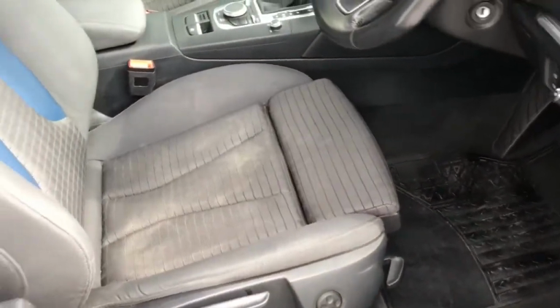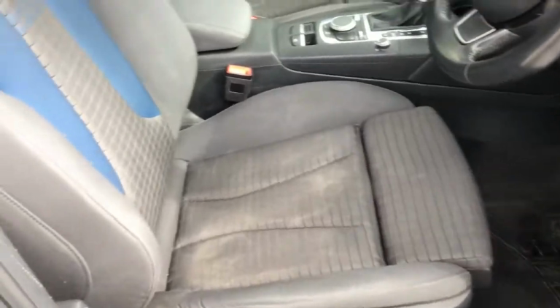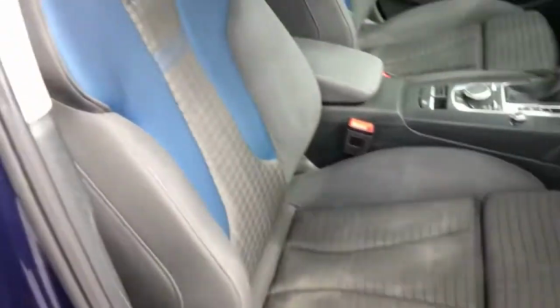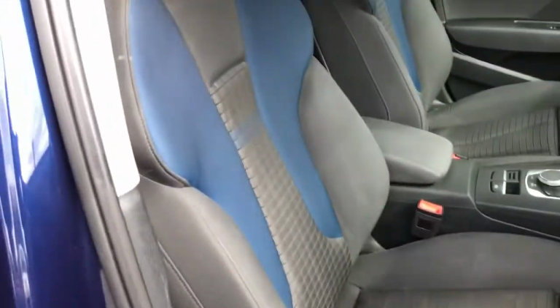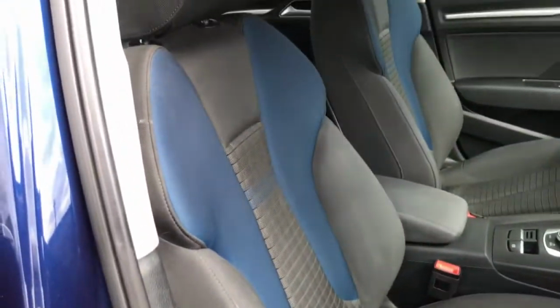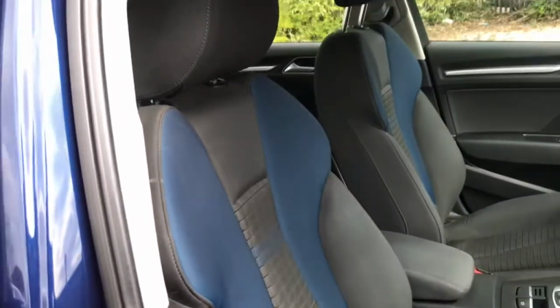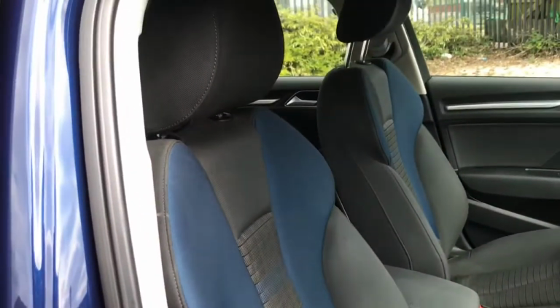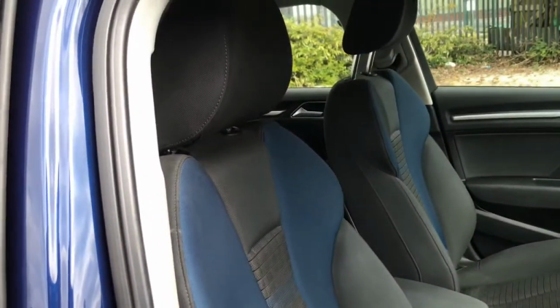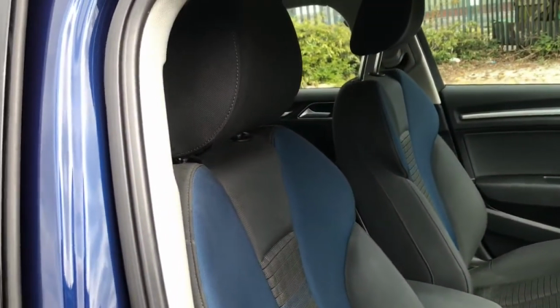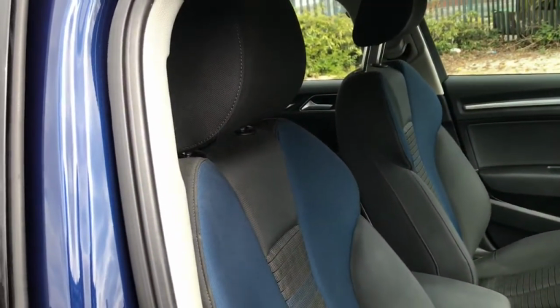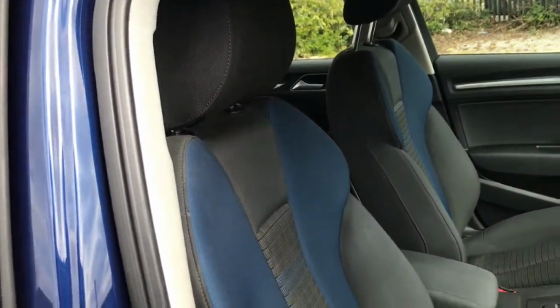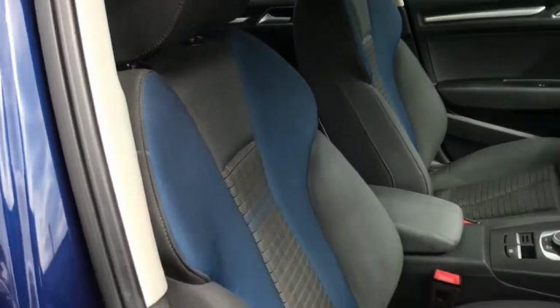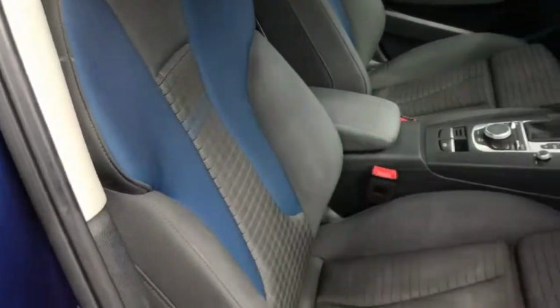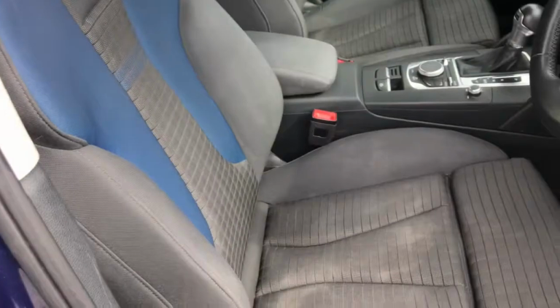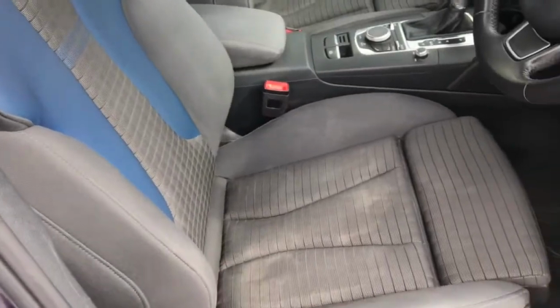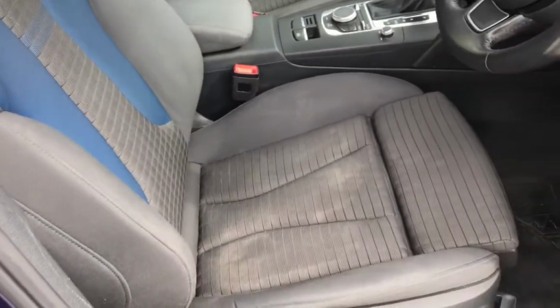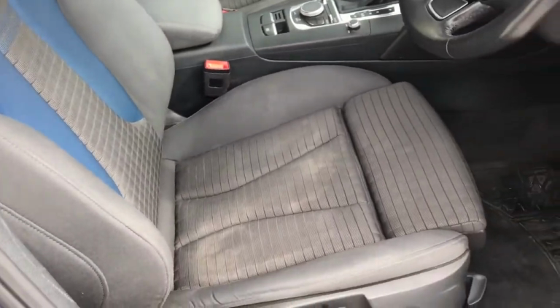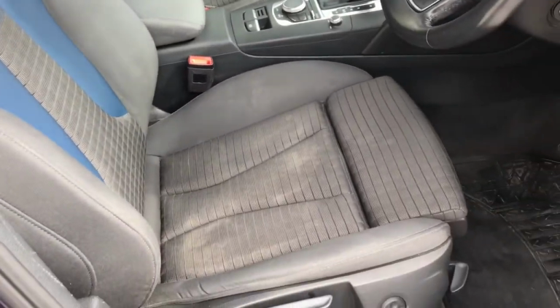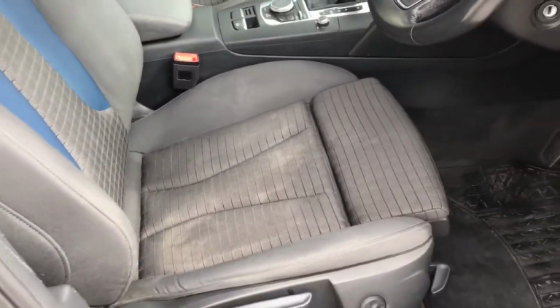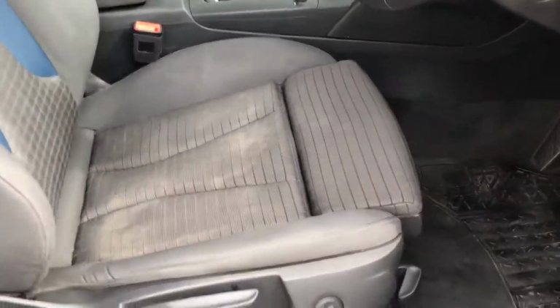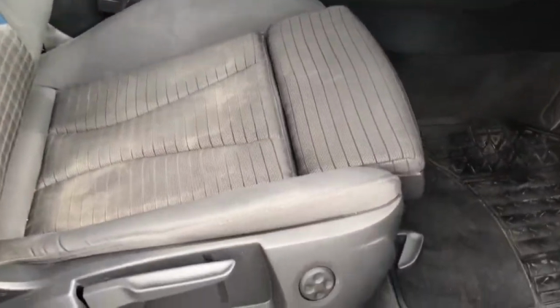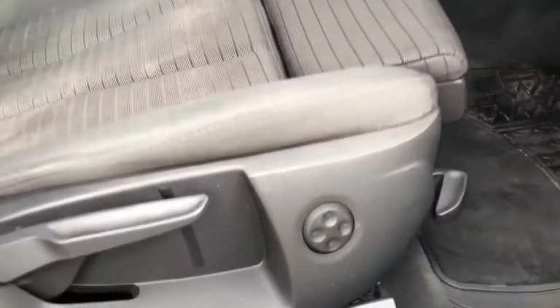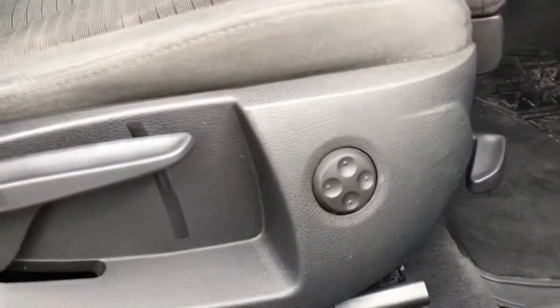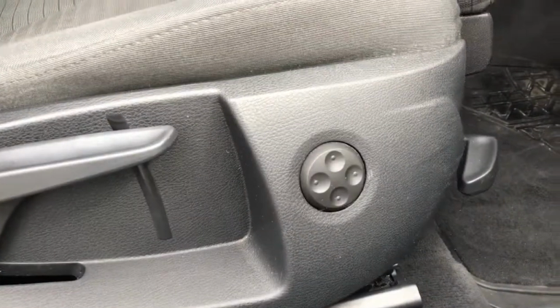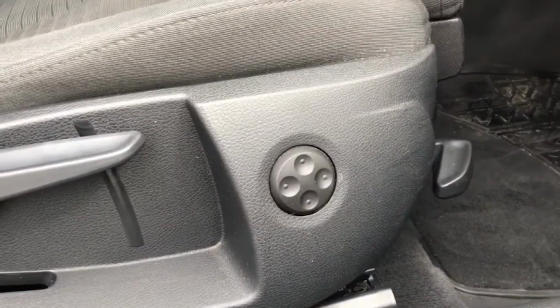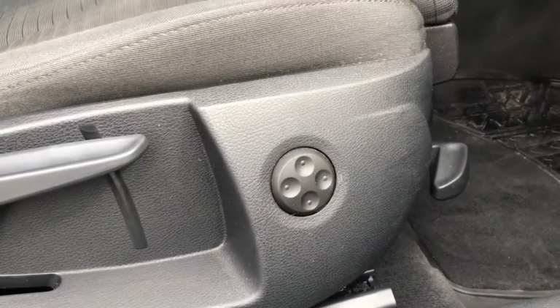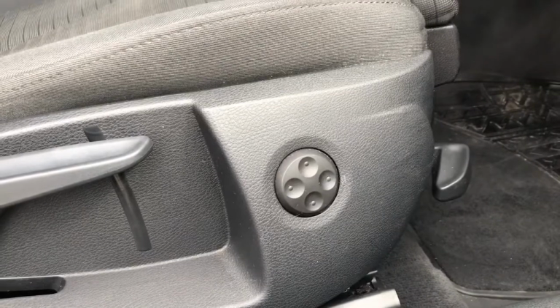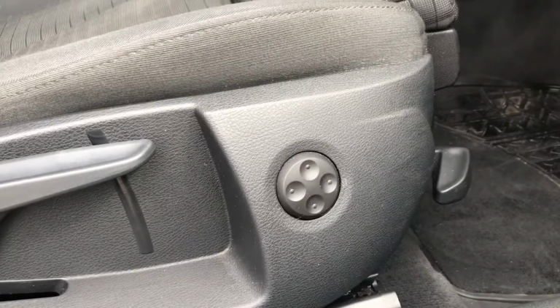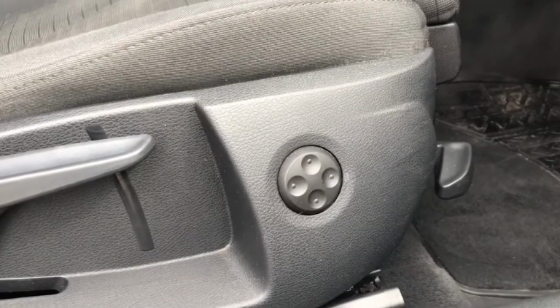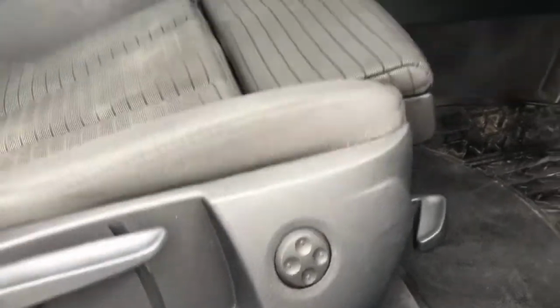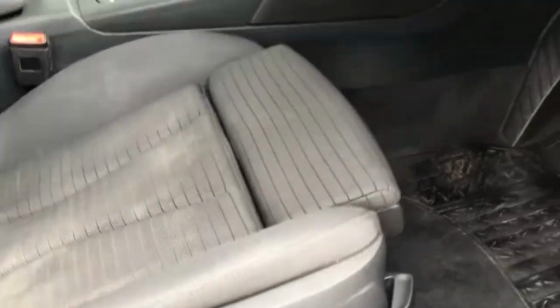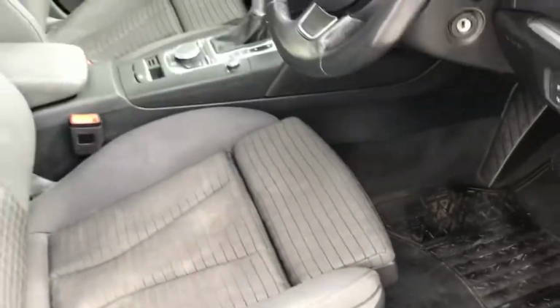Looking now at the seats — black cloth with blue, very comfortable. It does have the electric four-way lumbar support, which helps with those long journeys.